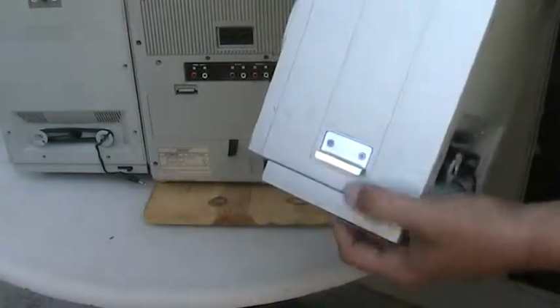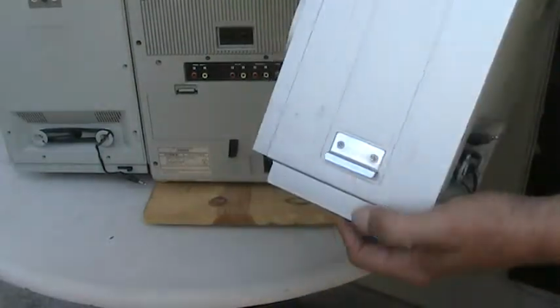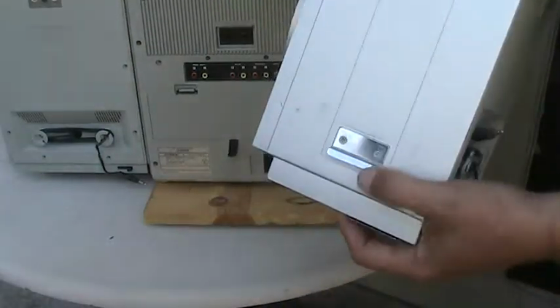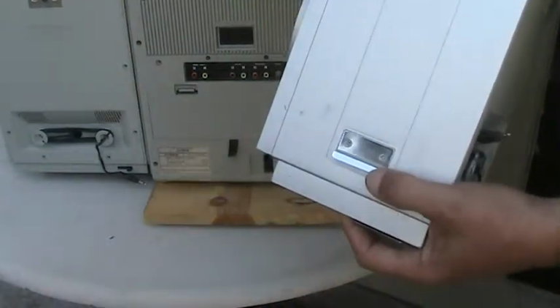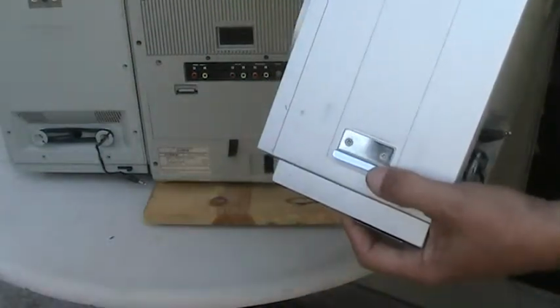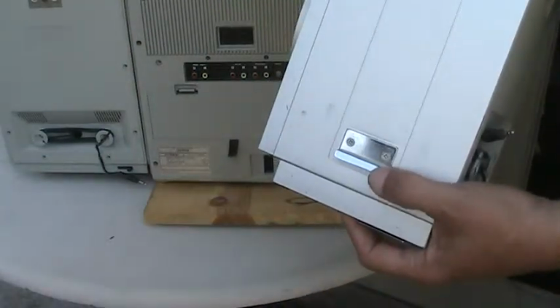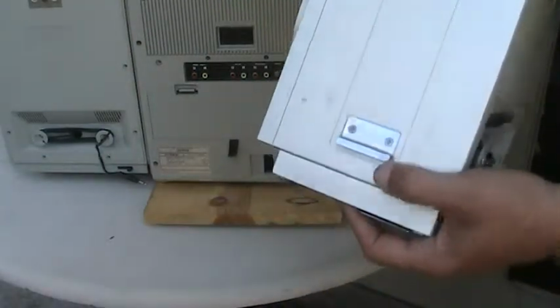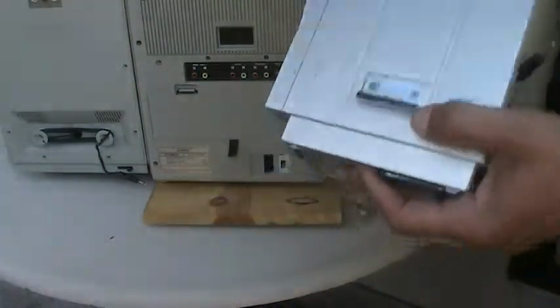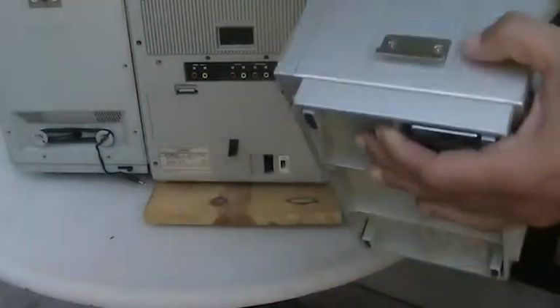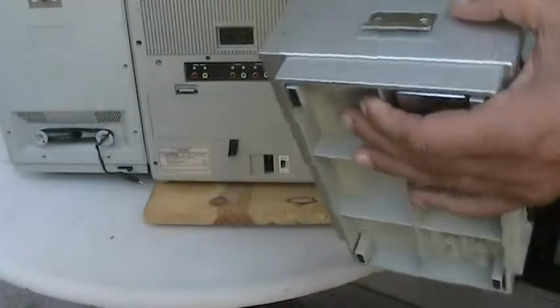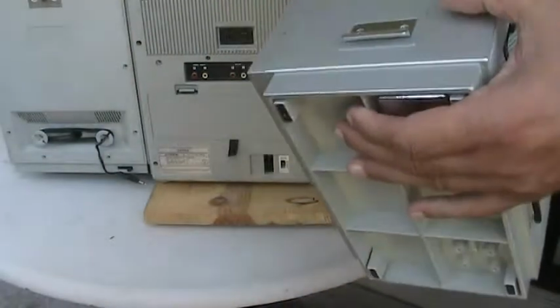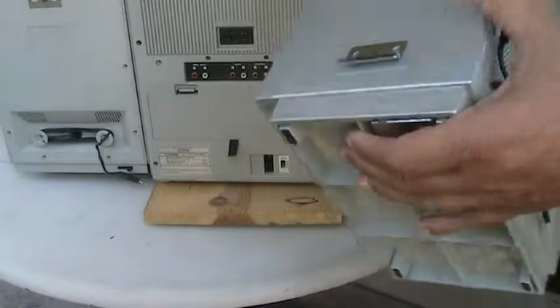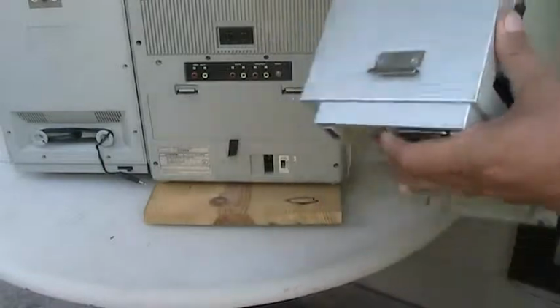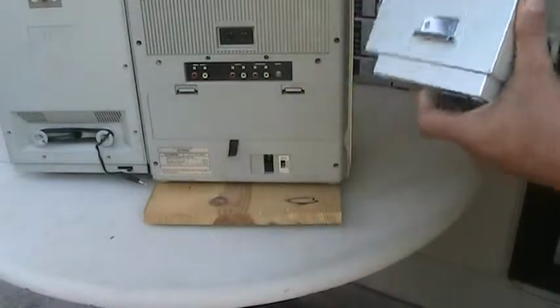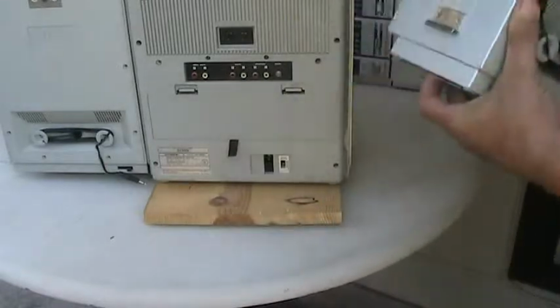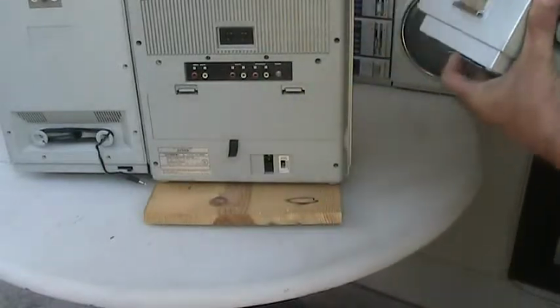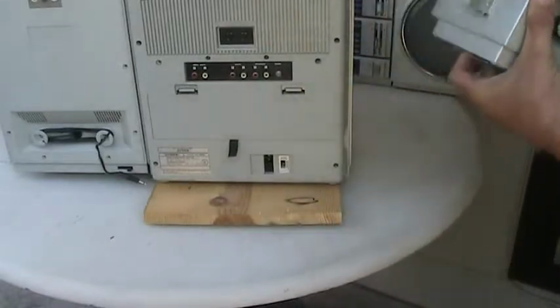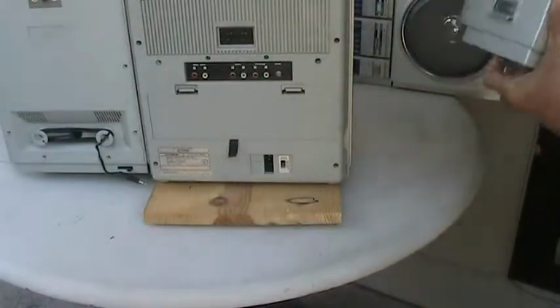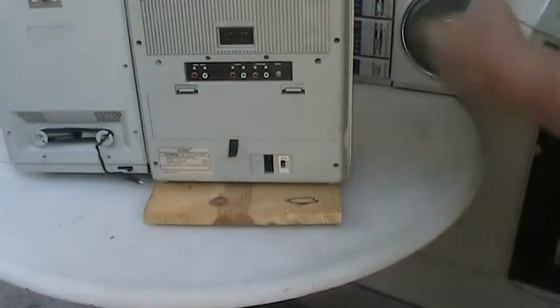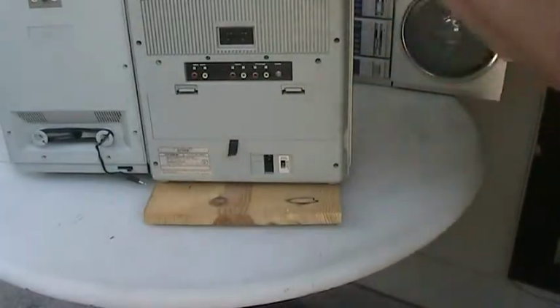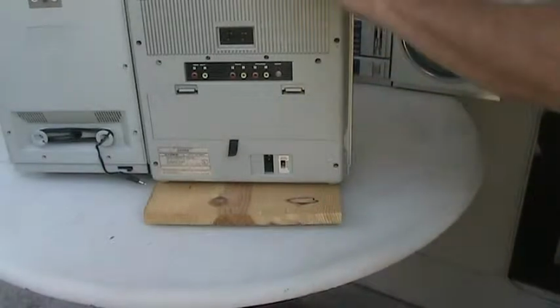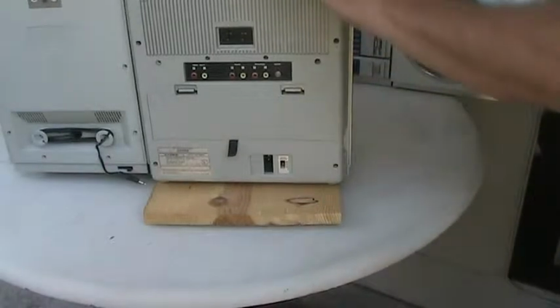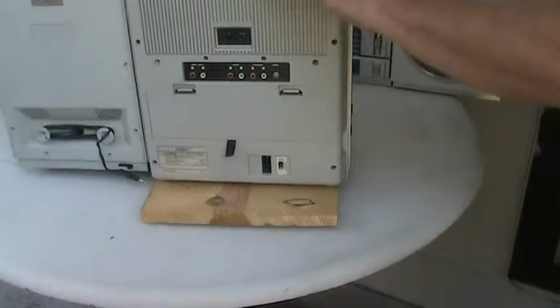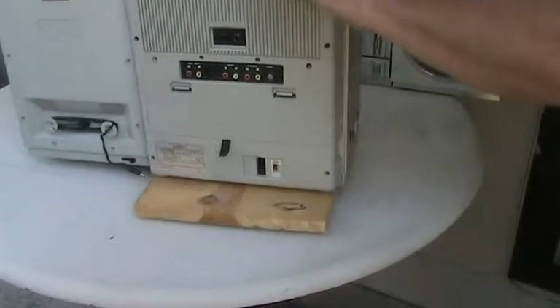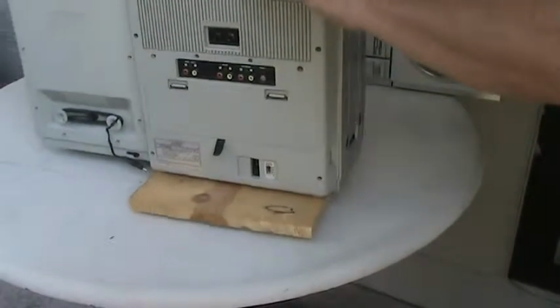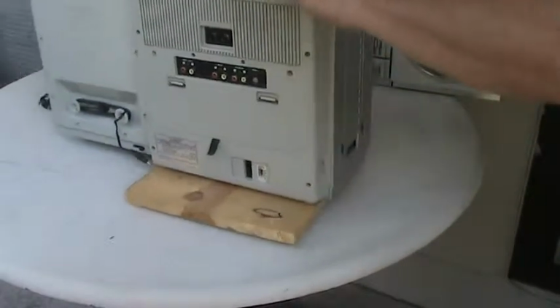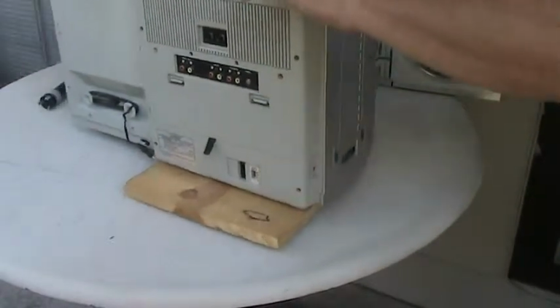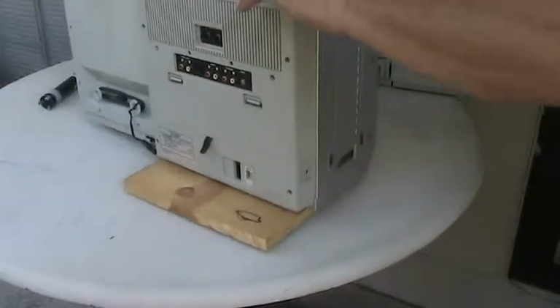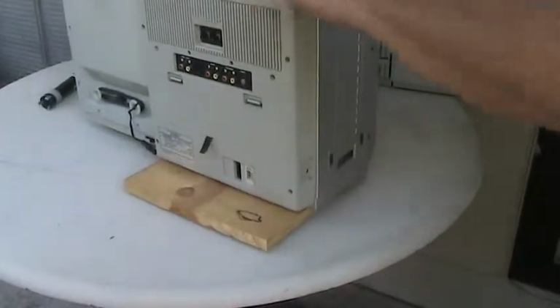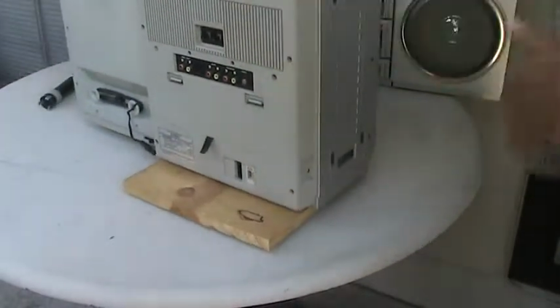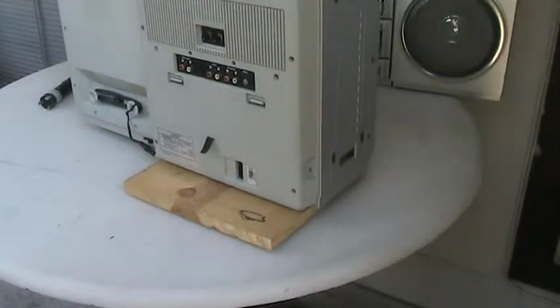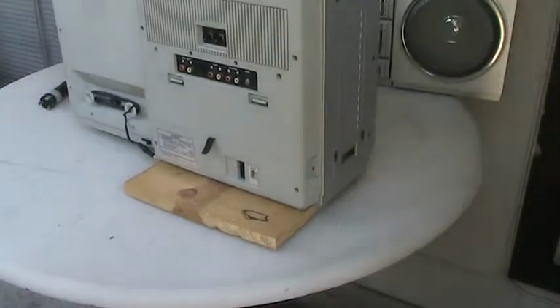Now this has a little tang which goes into the corresponding slot on the end of the radio. Let's put the speaker down.